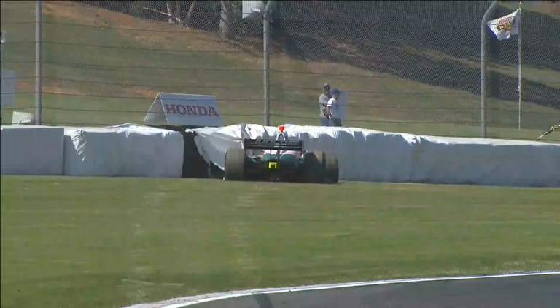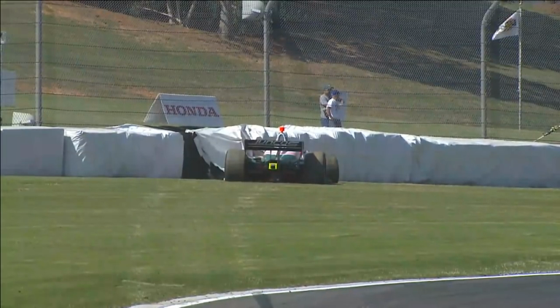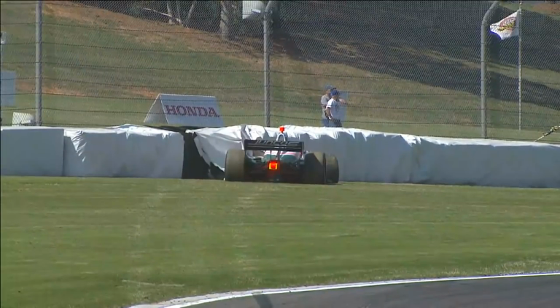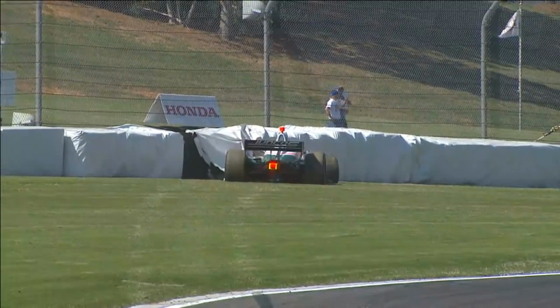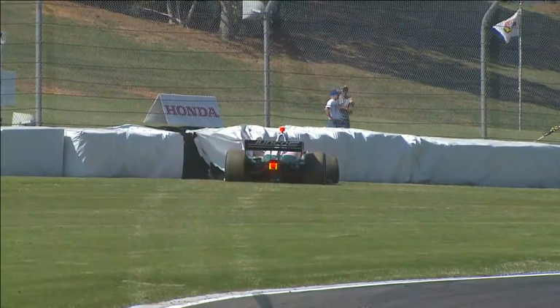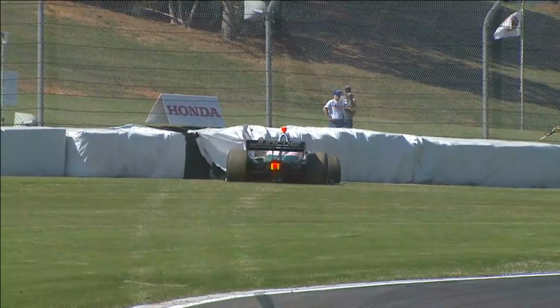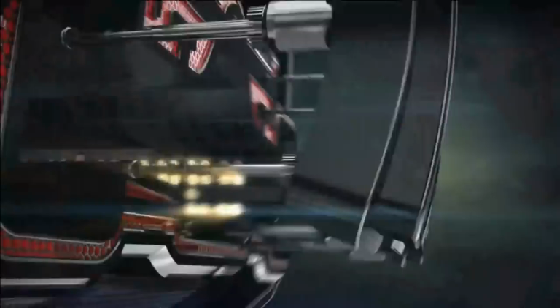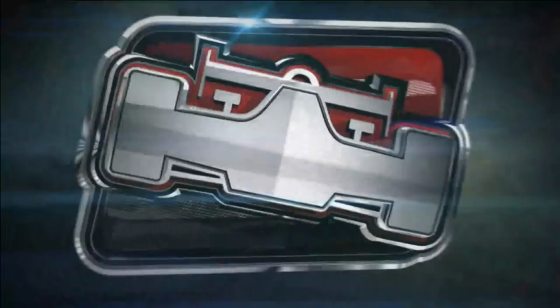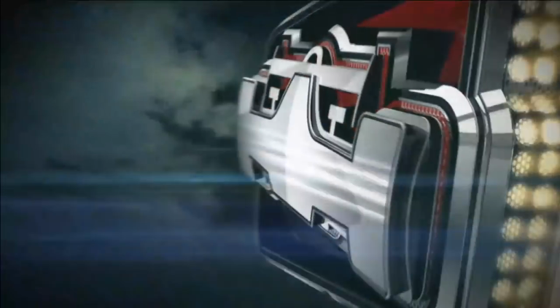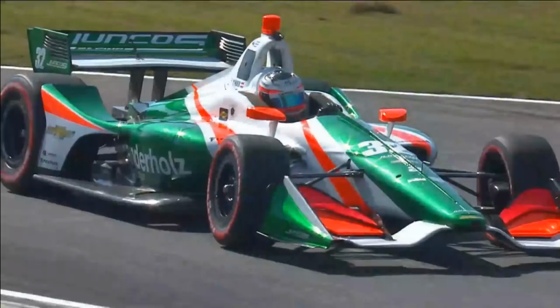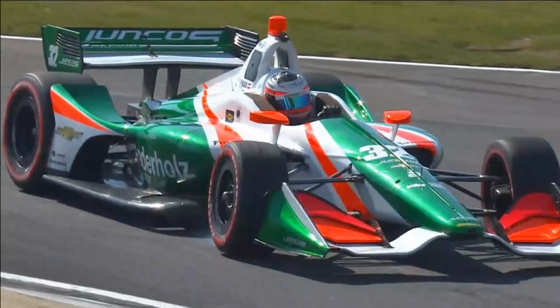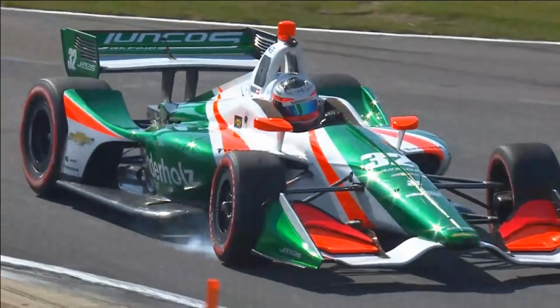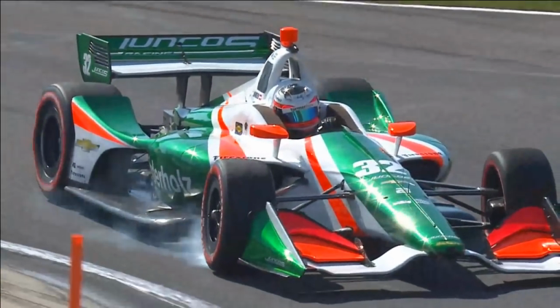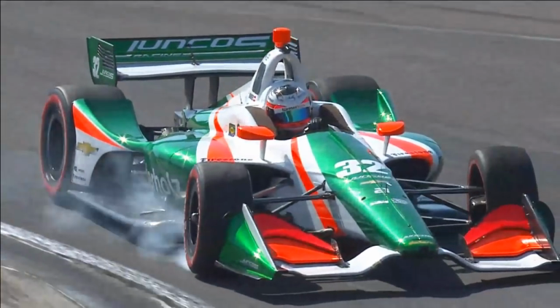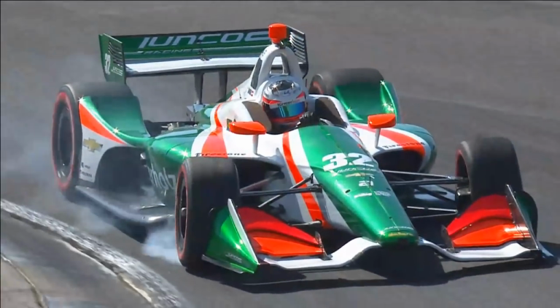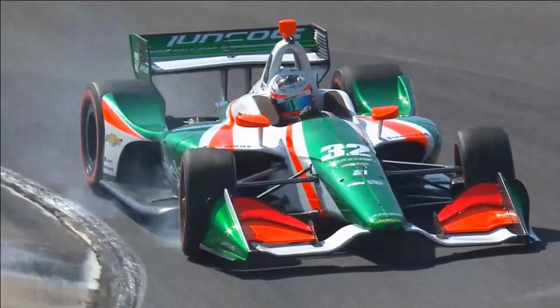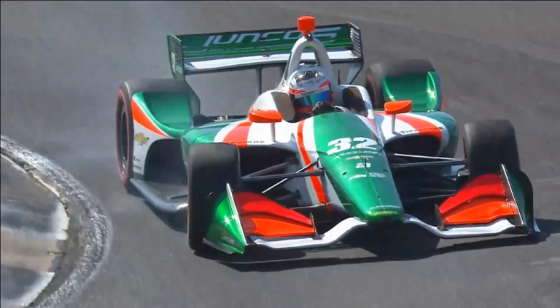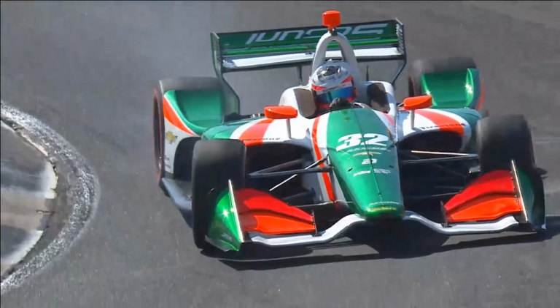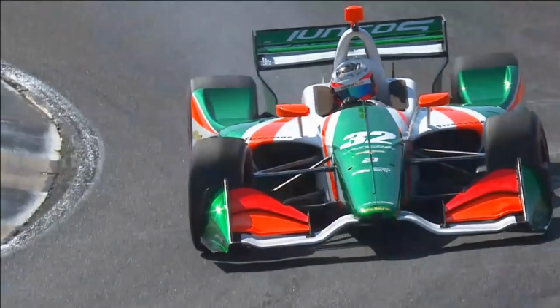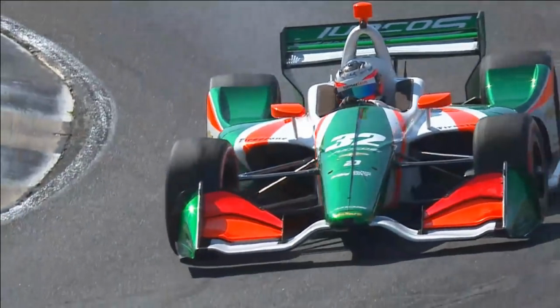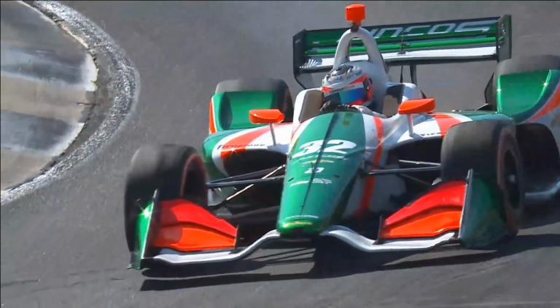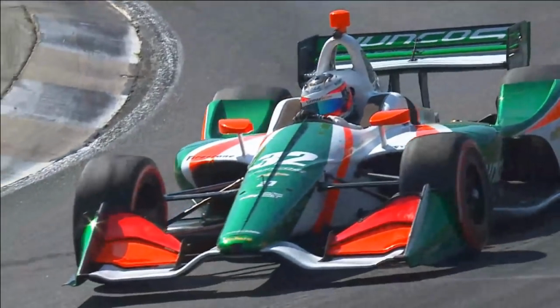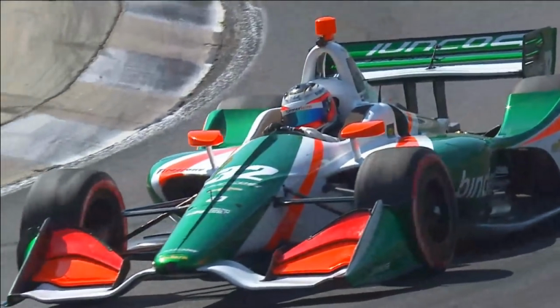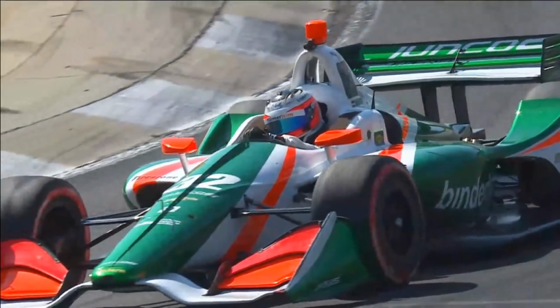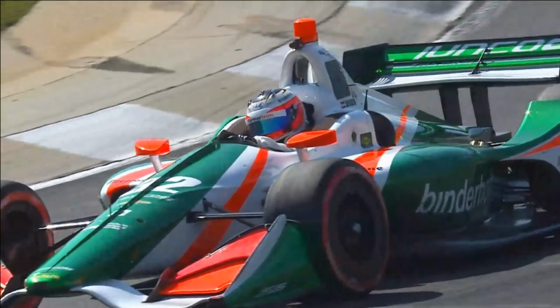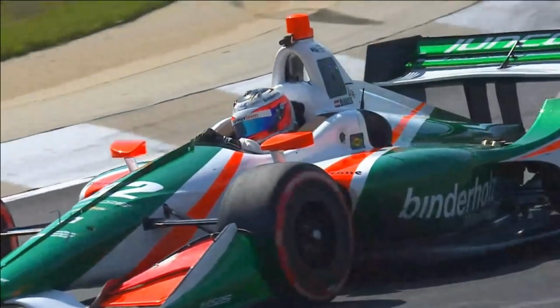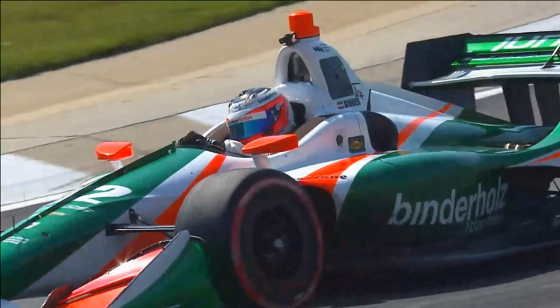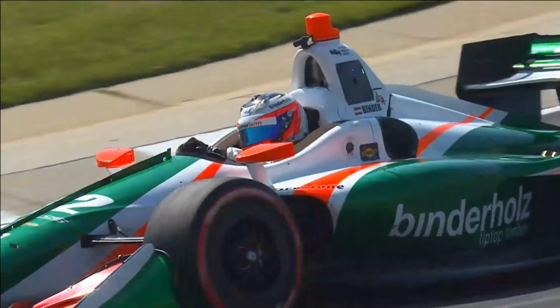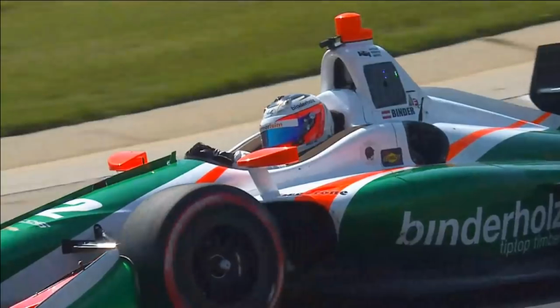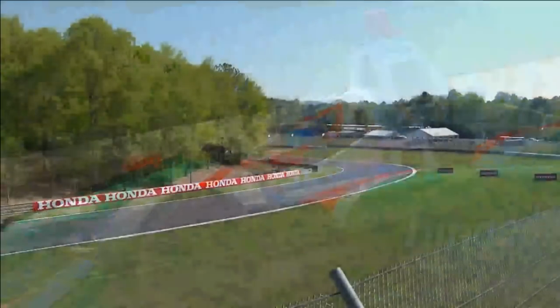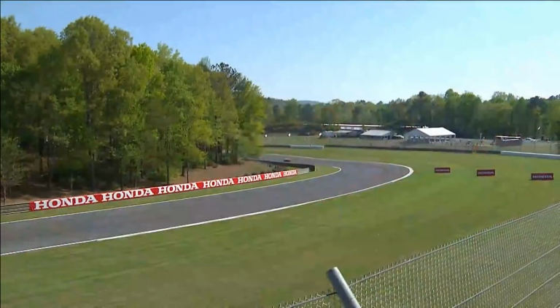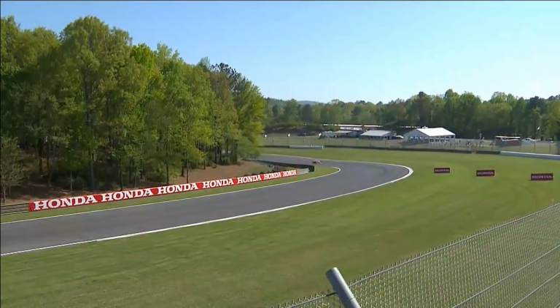I'm struggling to understand what's going on here. Usually you'll see the drivers adapt to the difficult conditions a little bit quicker, but here it's like they're all going out on the red tires and trying to push as hard as they possibly can and just completely underestimating how little grip there is.